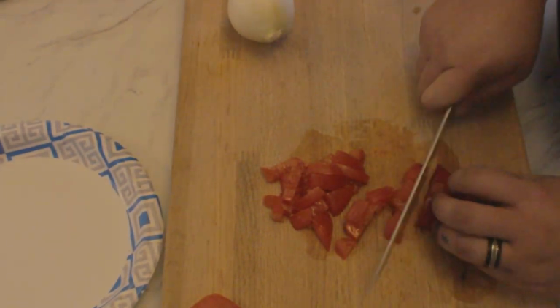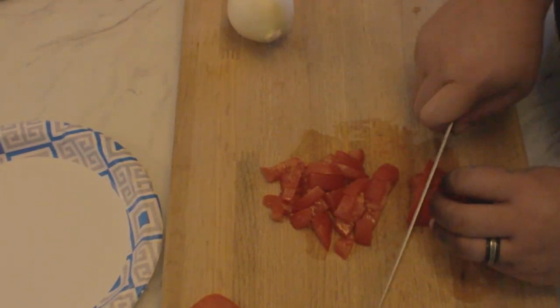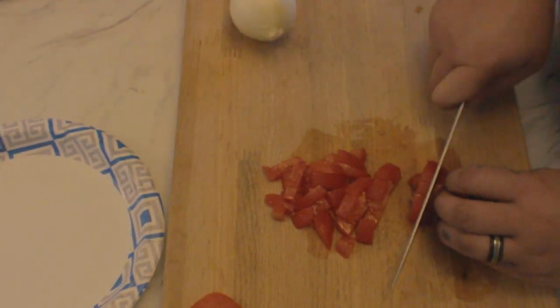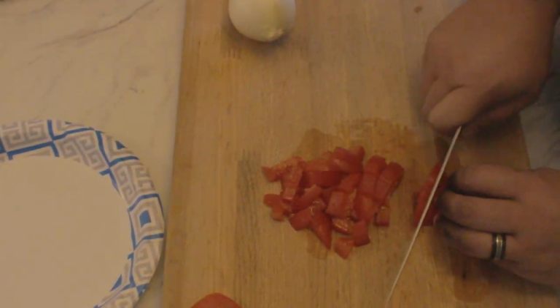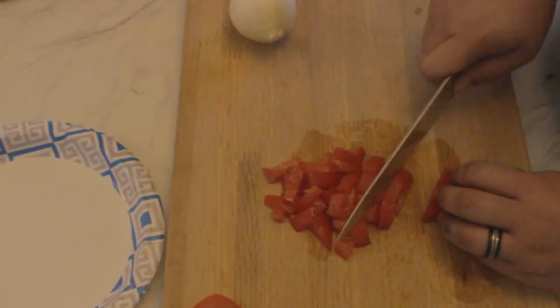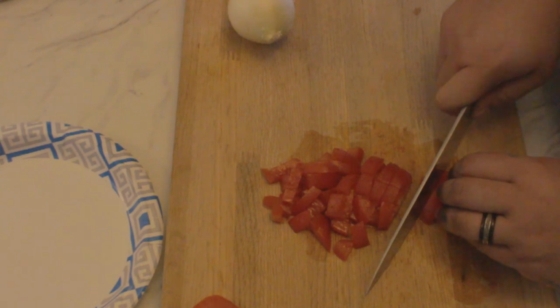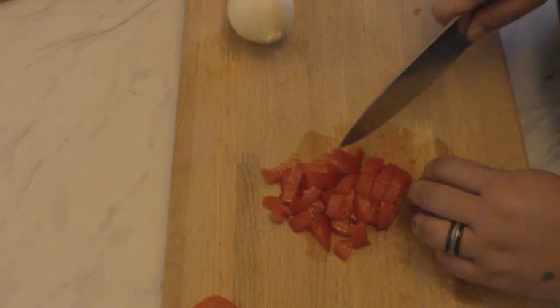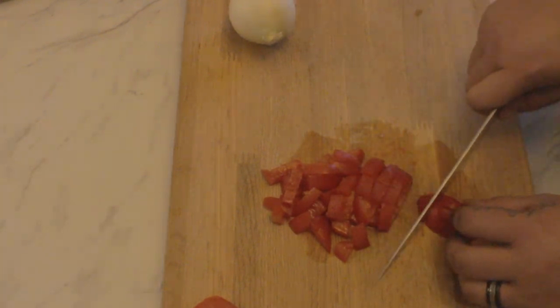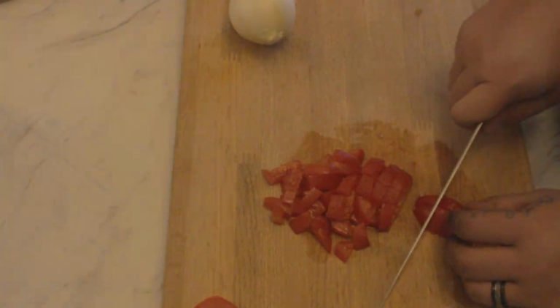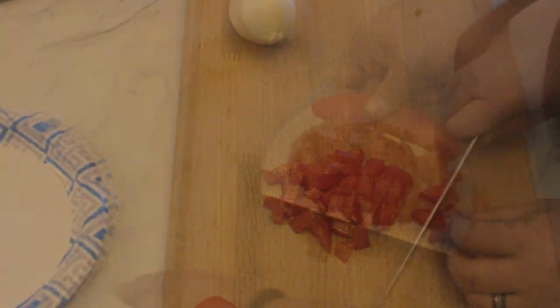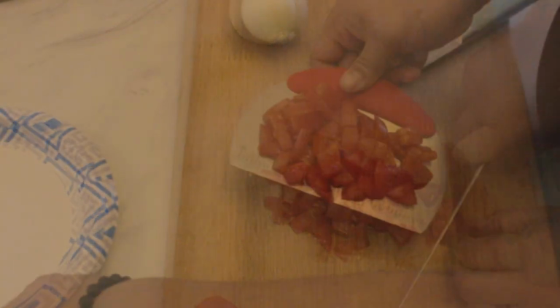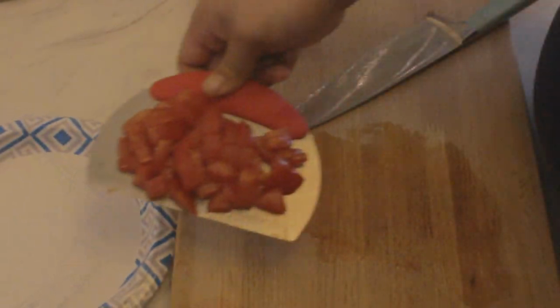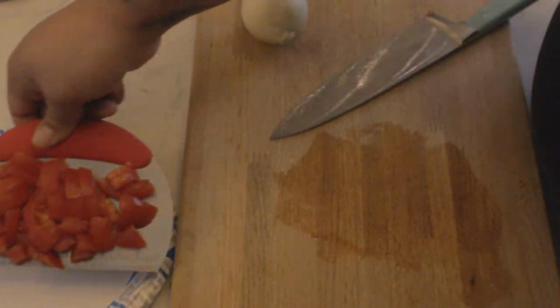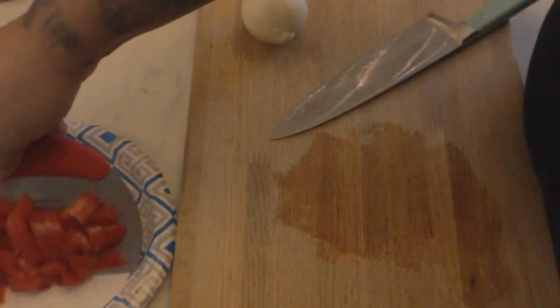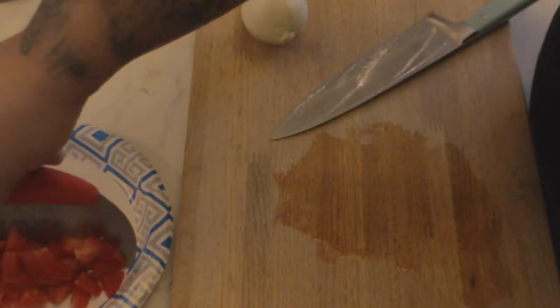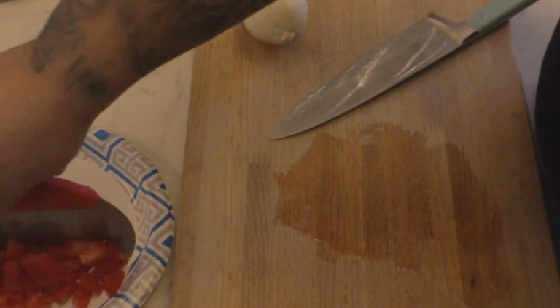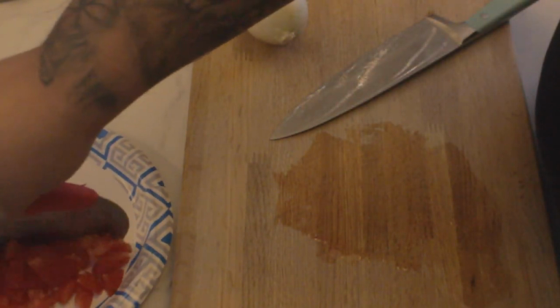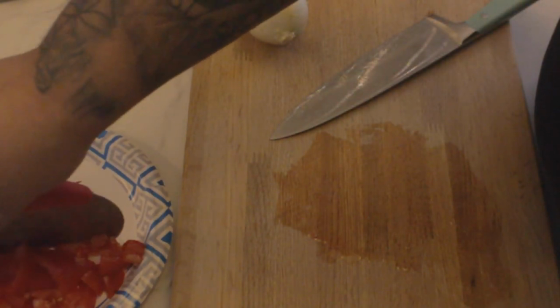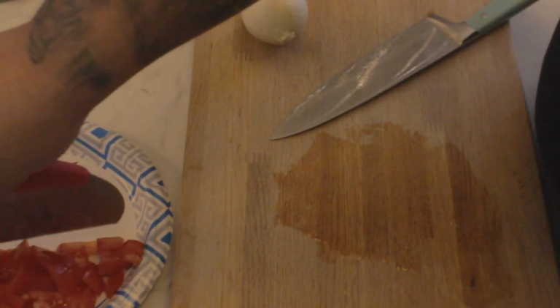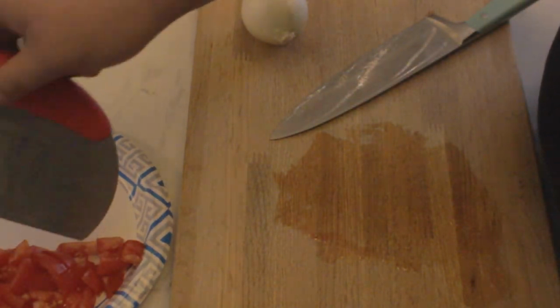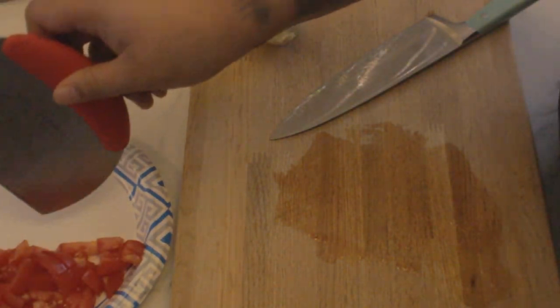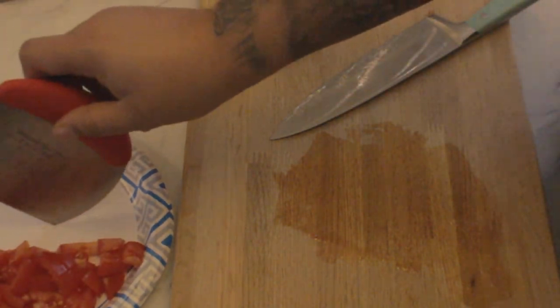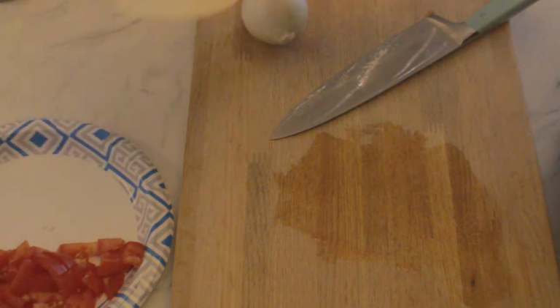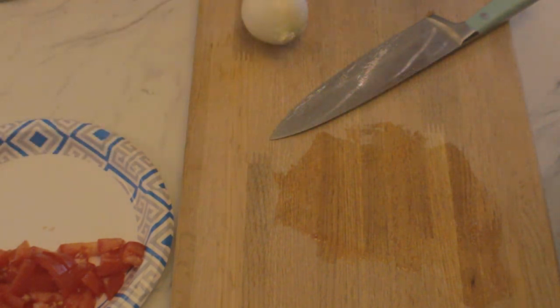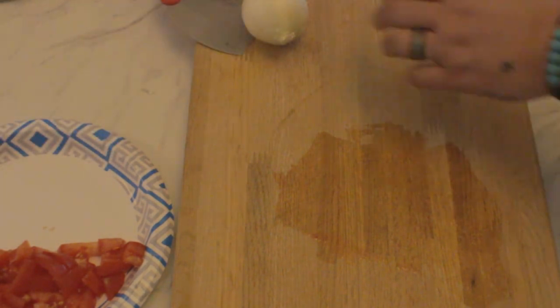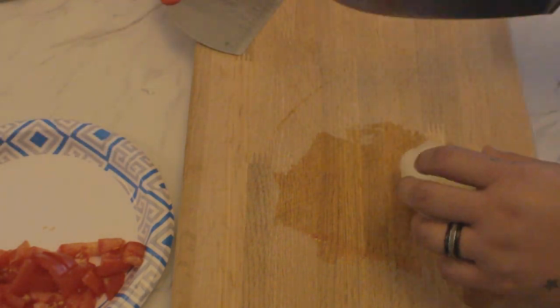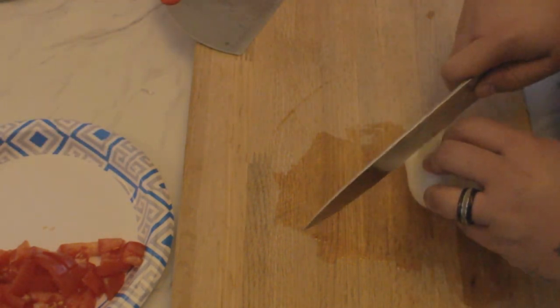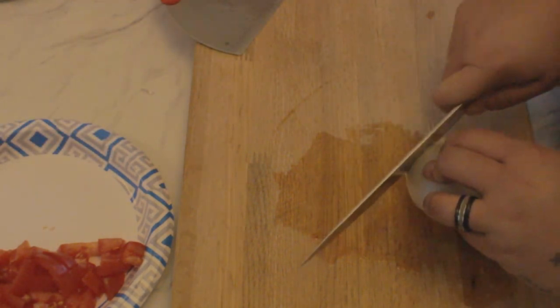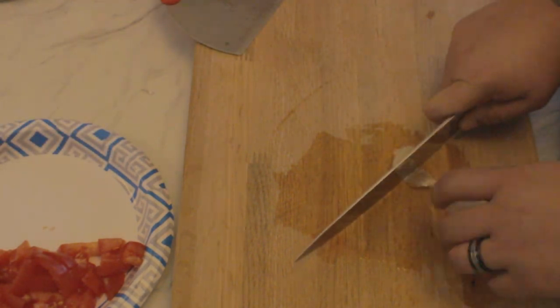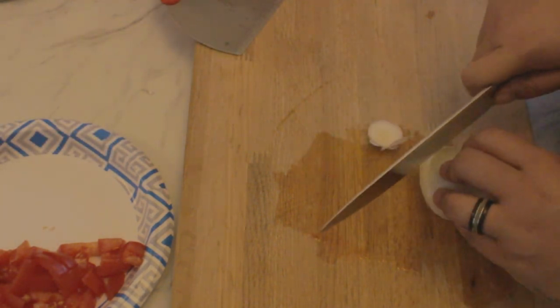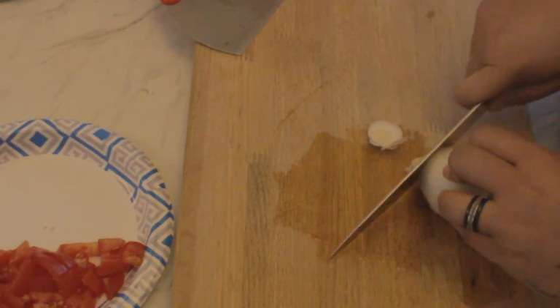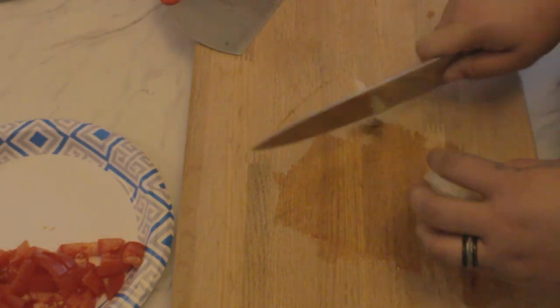And then cut up your tomatoes nice and diced. And then also dice your onions.